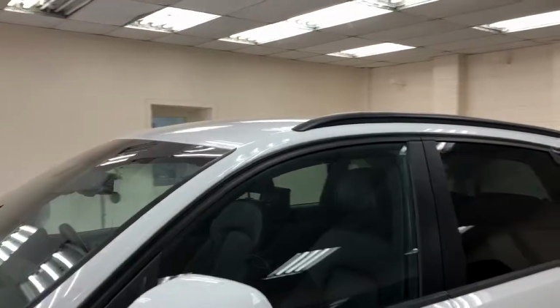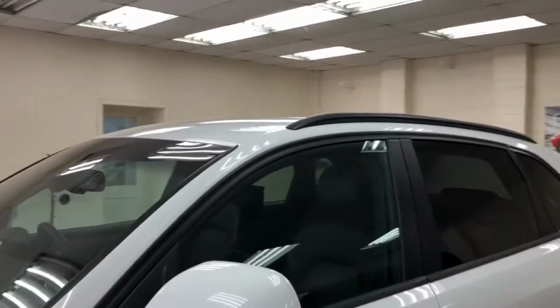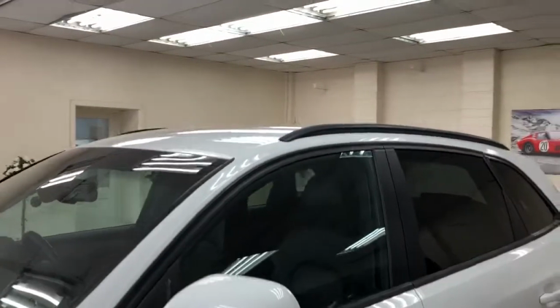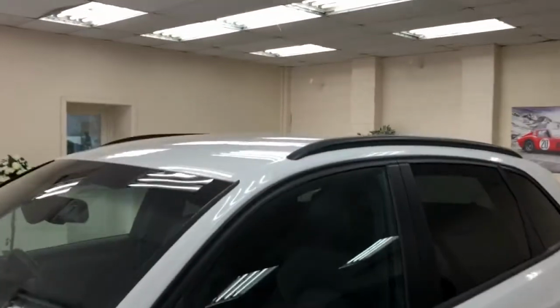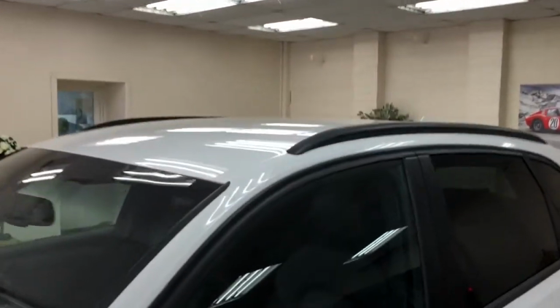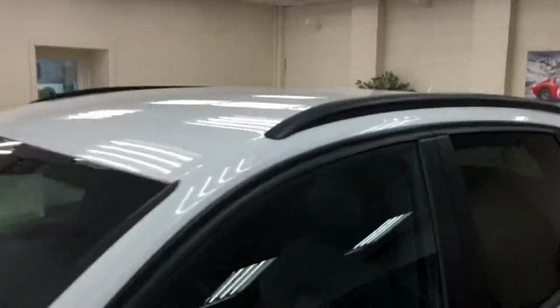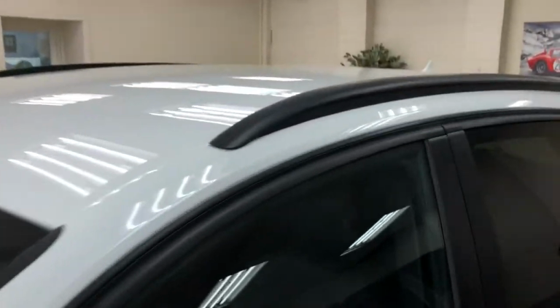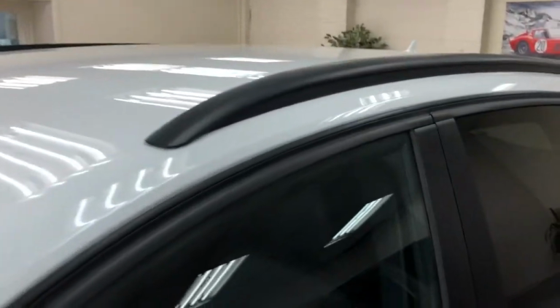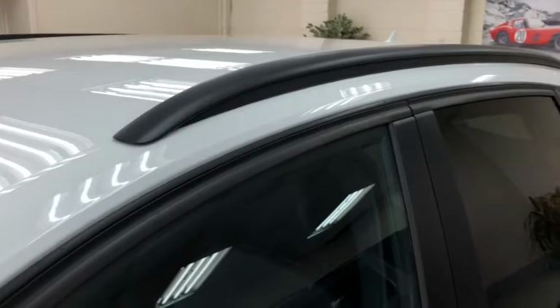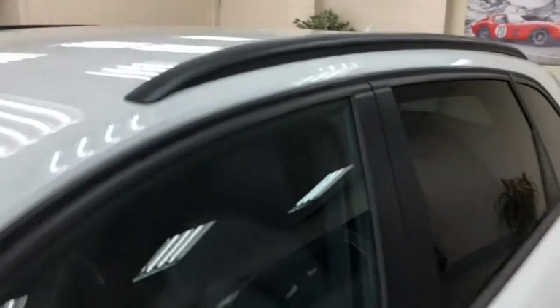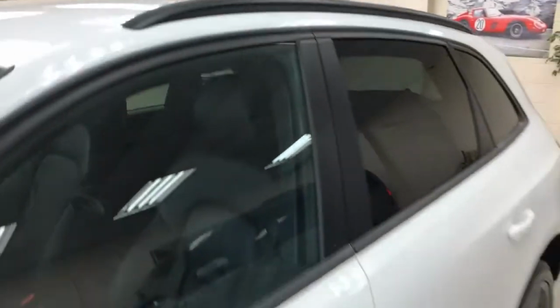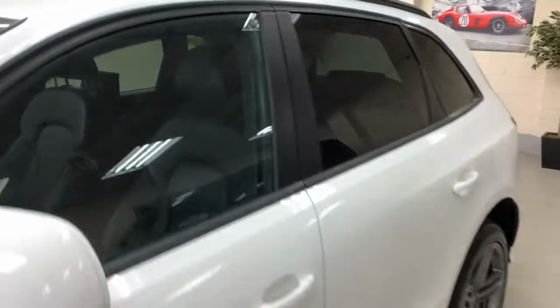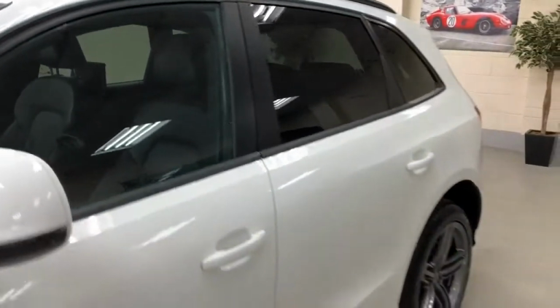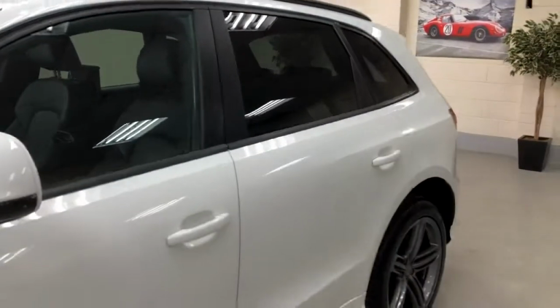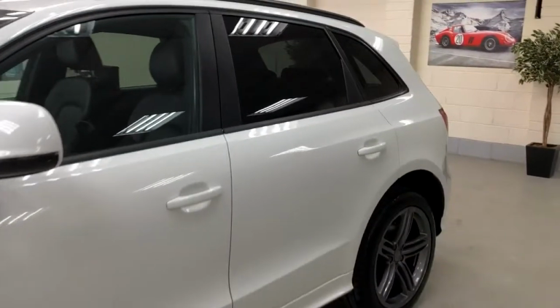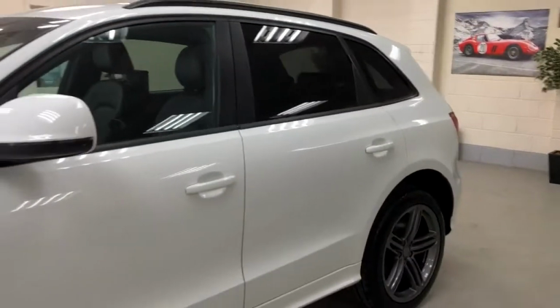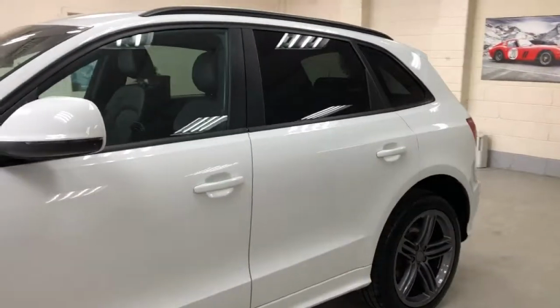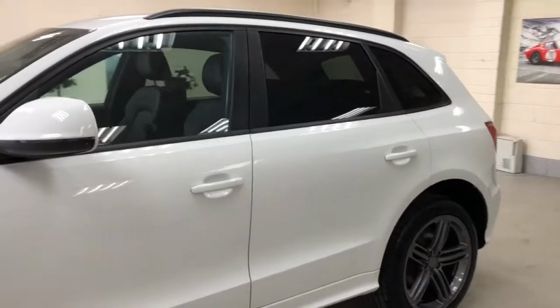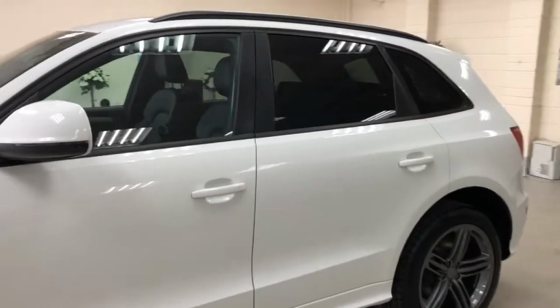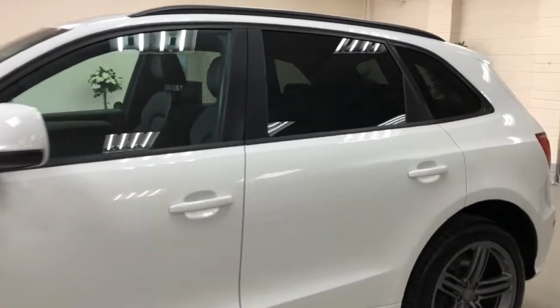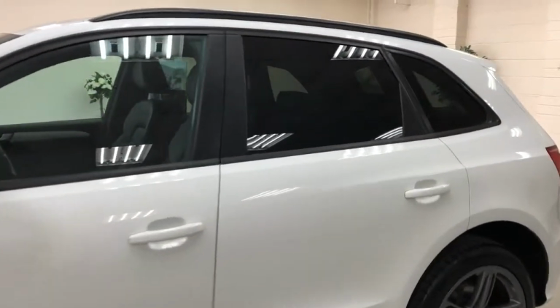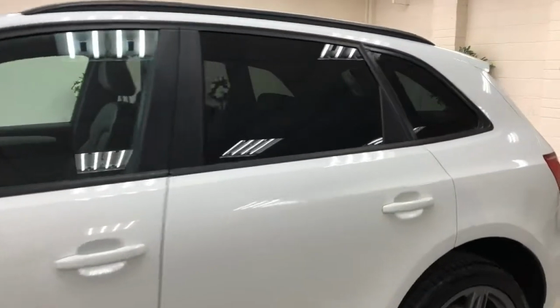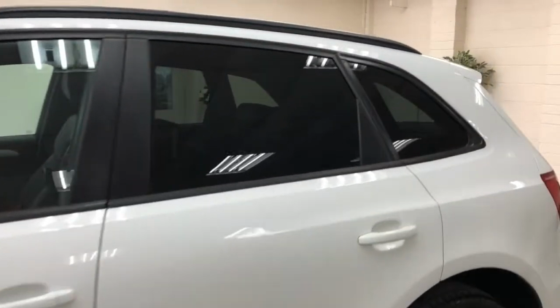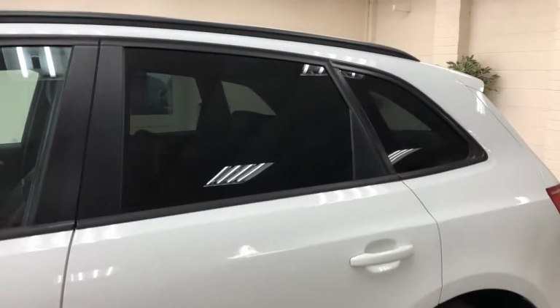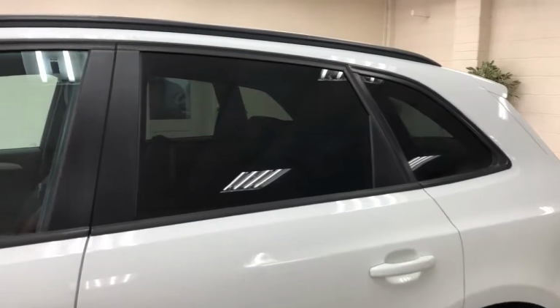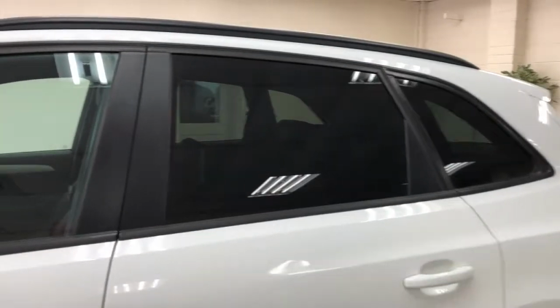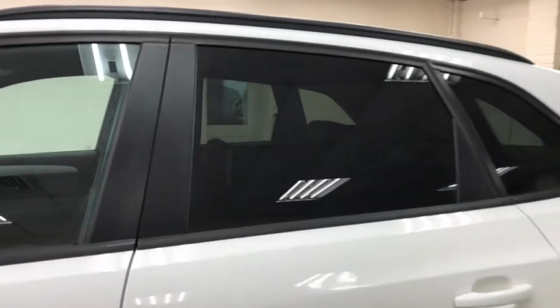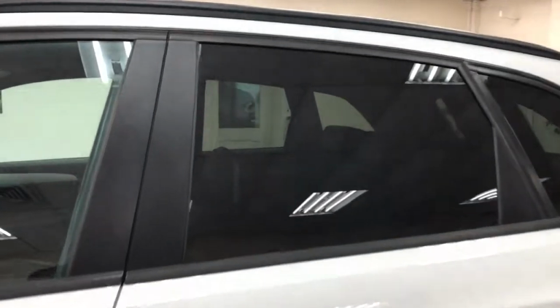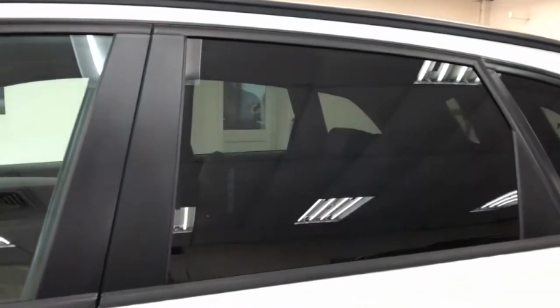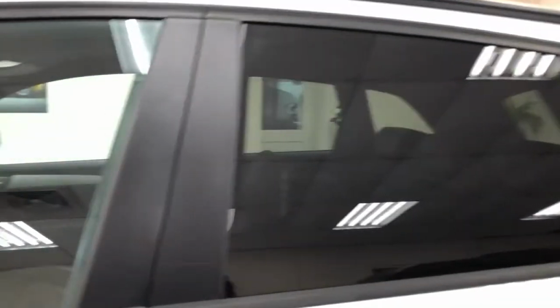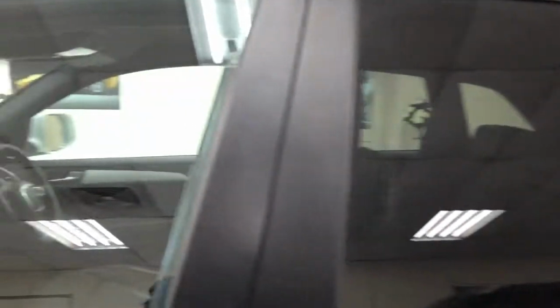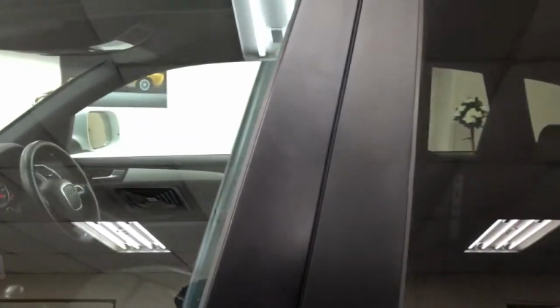So it's got black roof rails as part of that black exterior pack. It's got privacy glass, and tinted glass to the front as well.